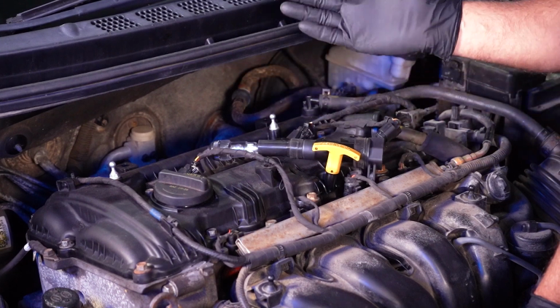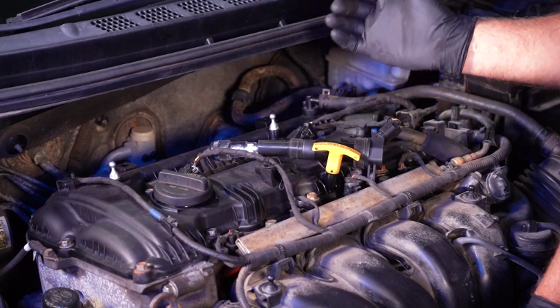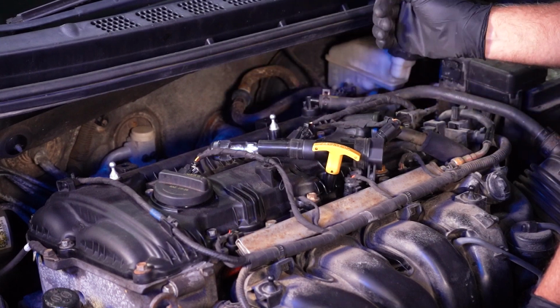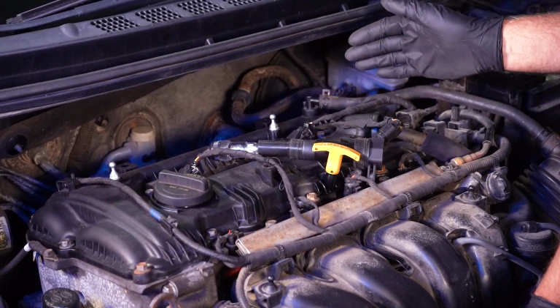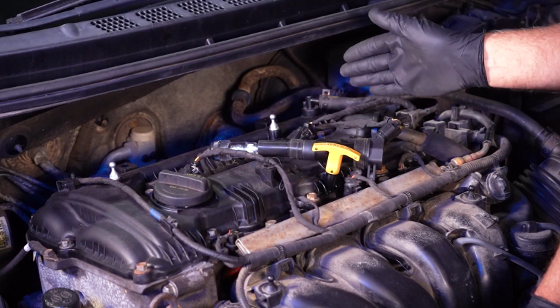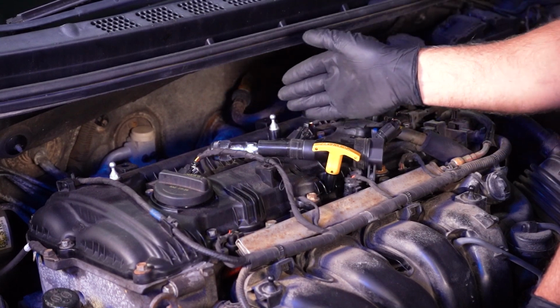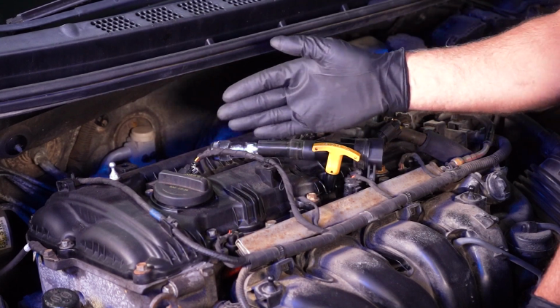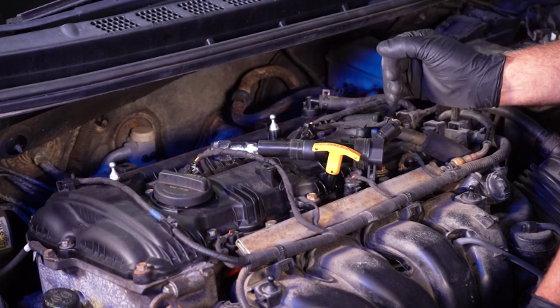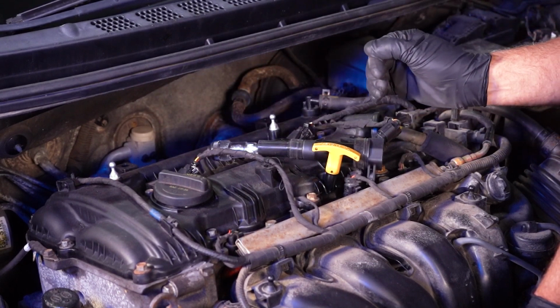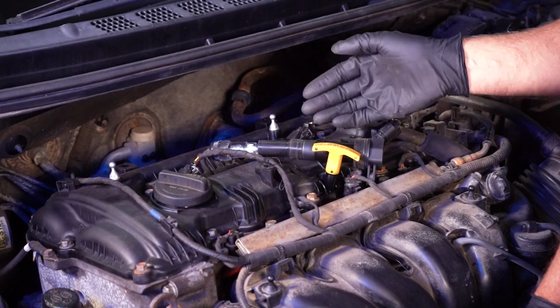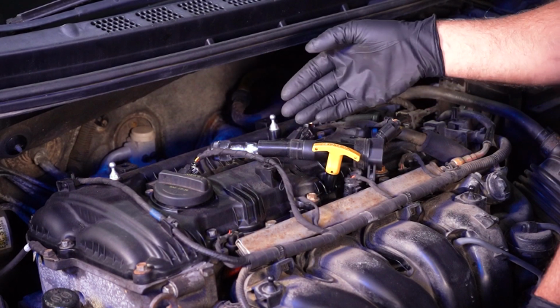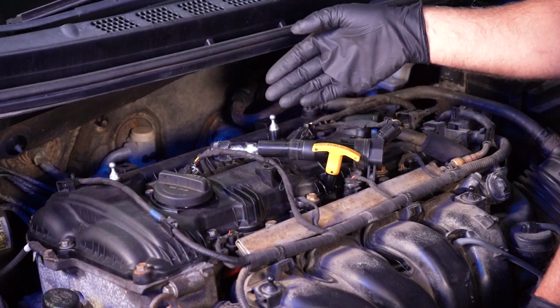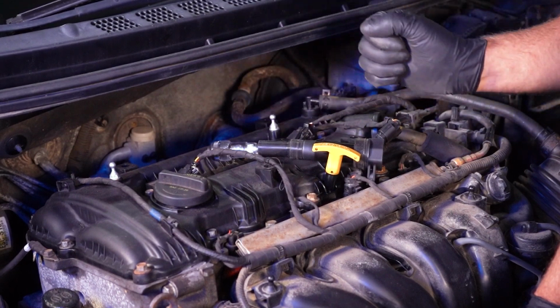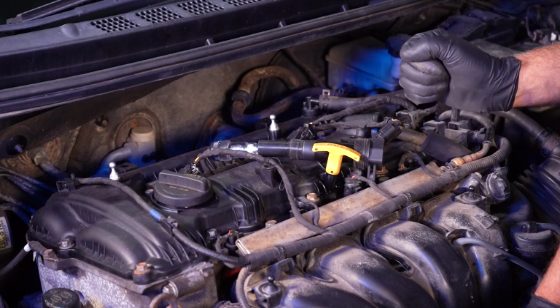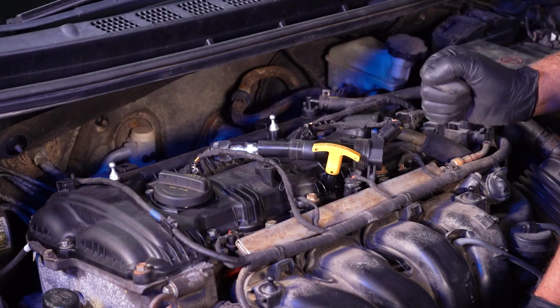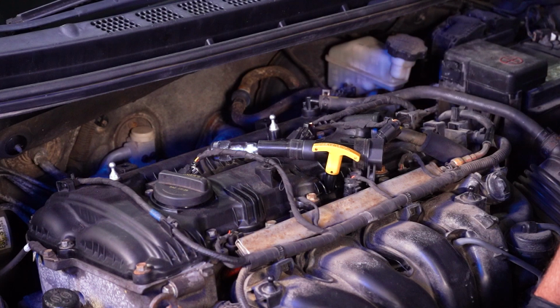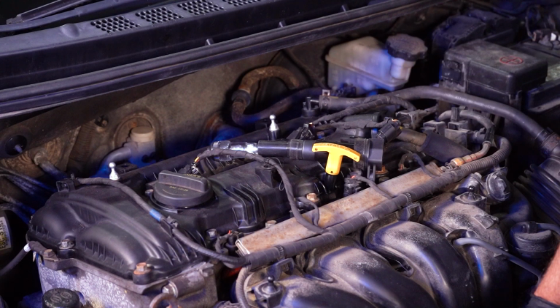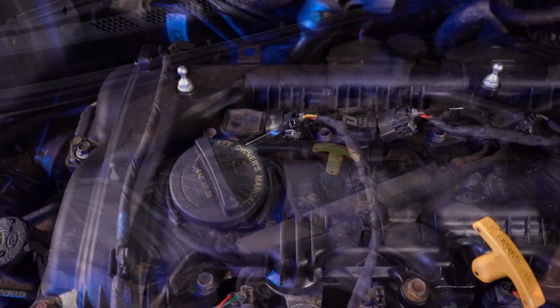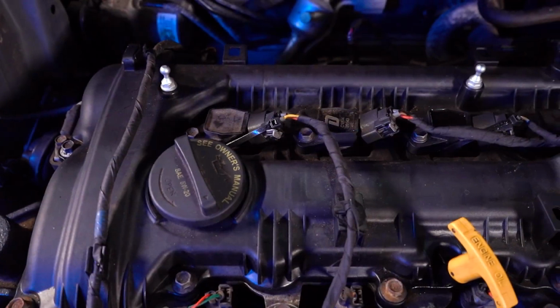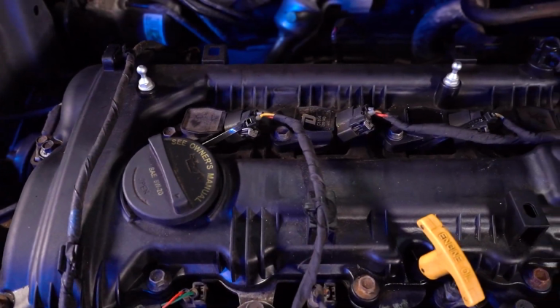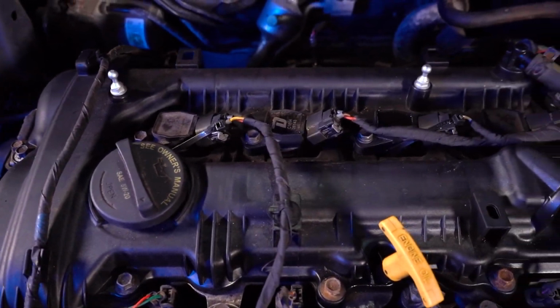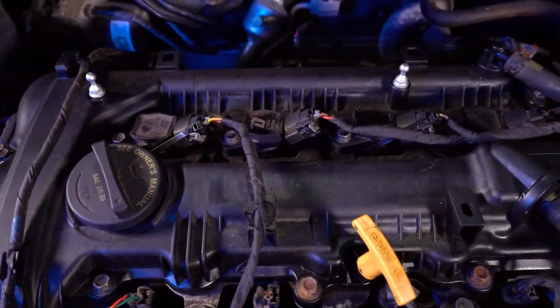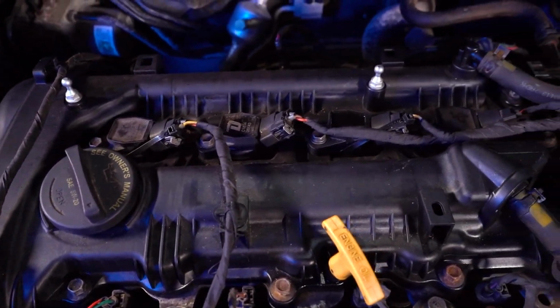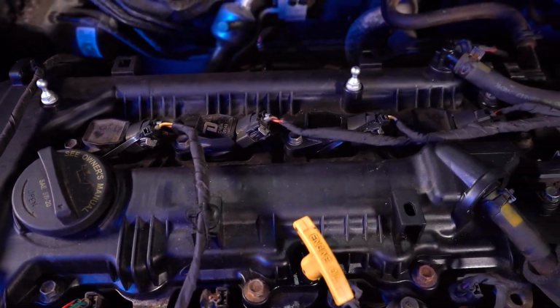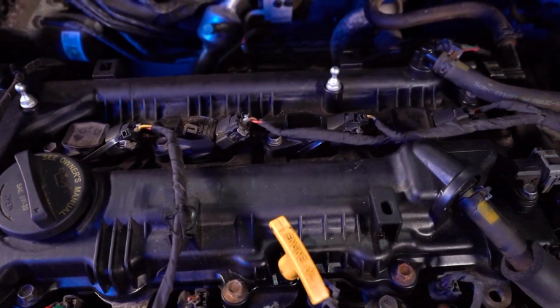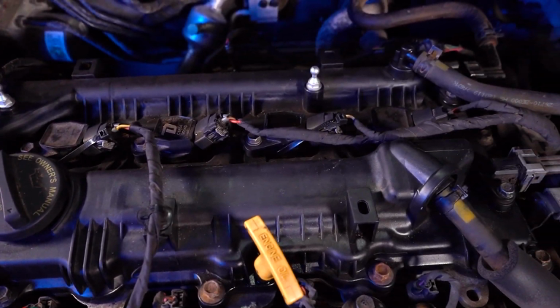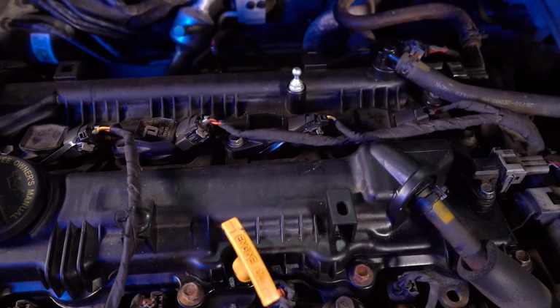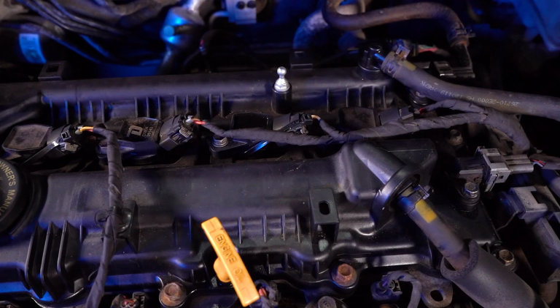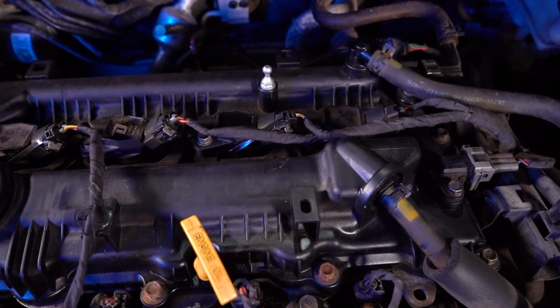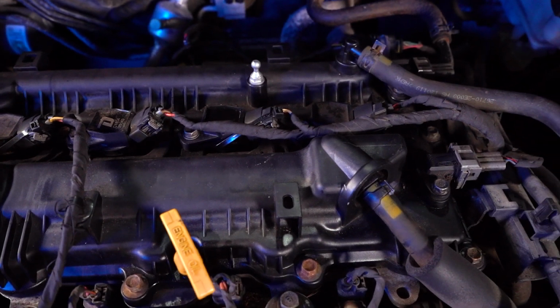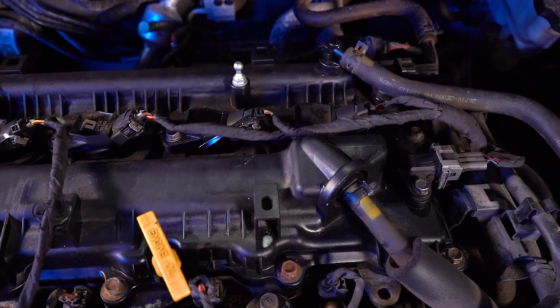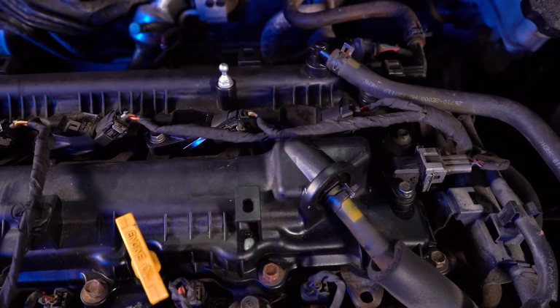When you have a bad coil, it's always a good idea to replace them all and also replace the spark plugs as well. When replacing plugs and coils on a four-cylinder engine, it's generally pretty easy — they're right up on top and easy to access.